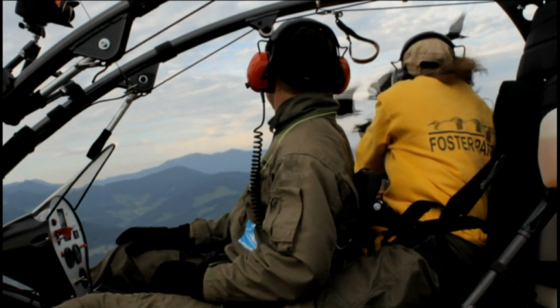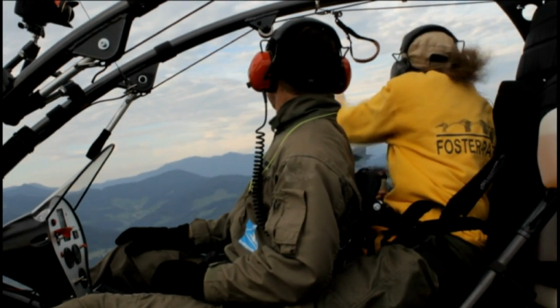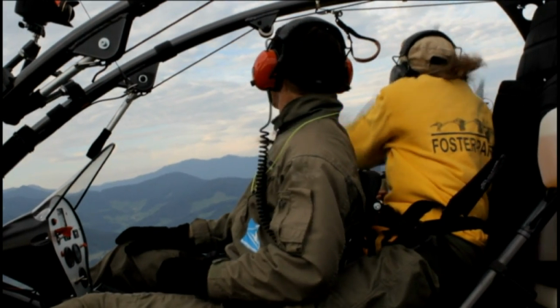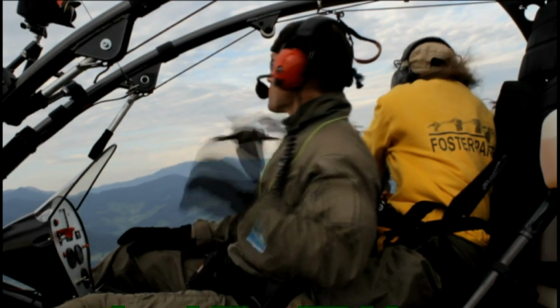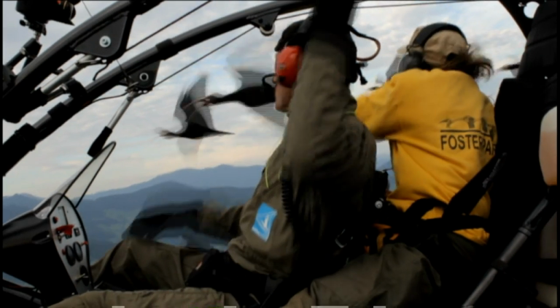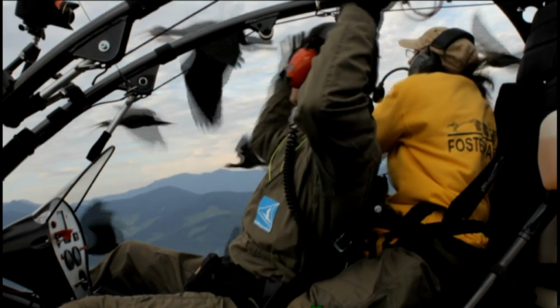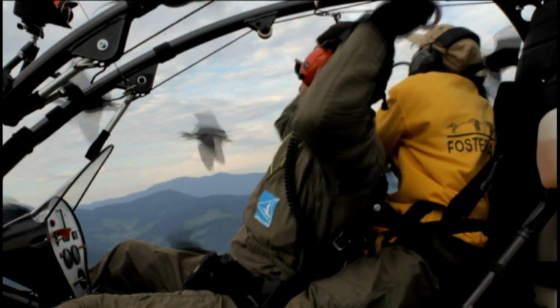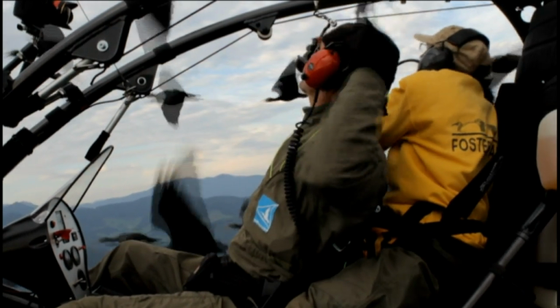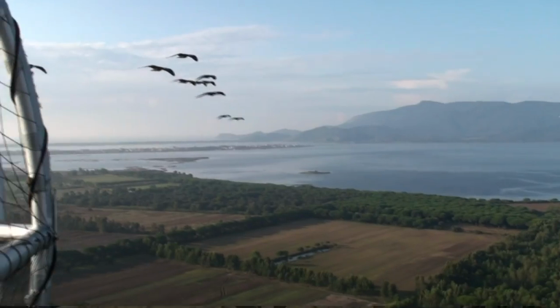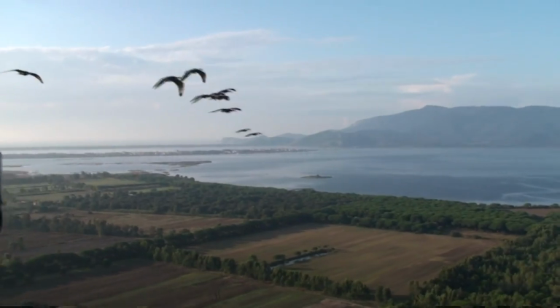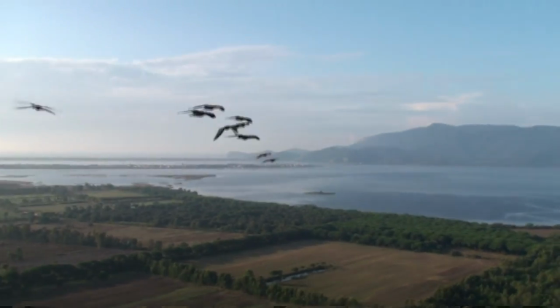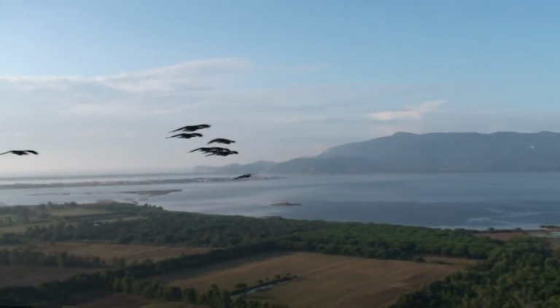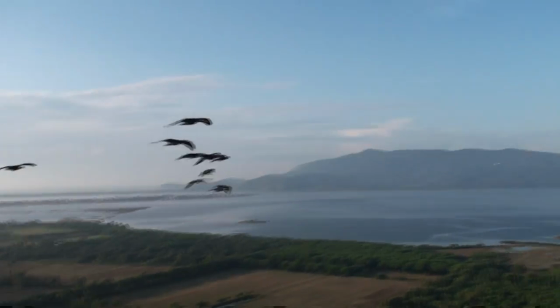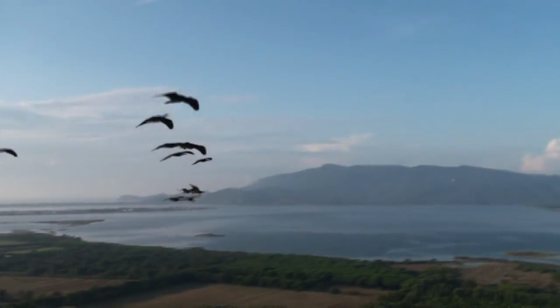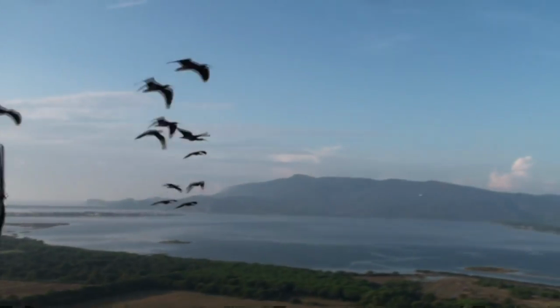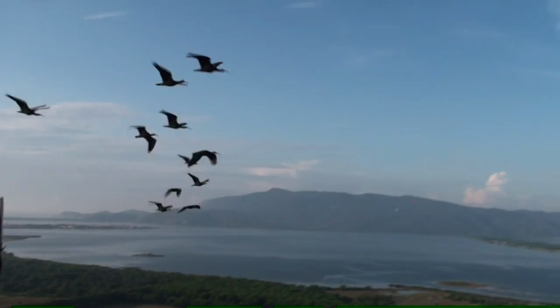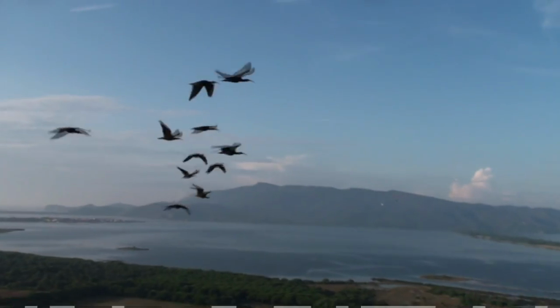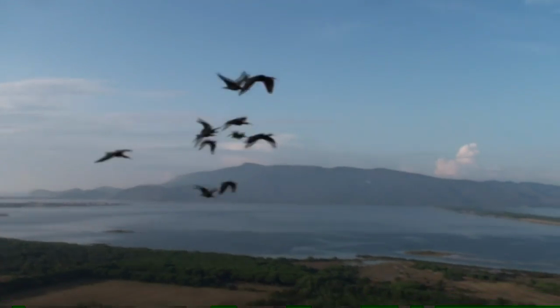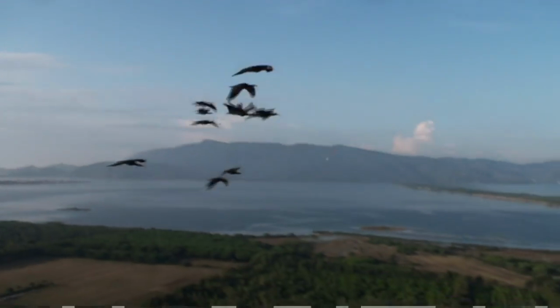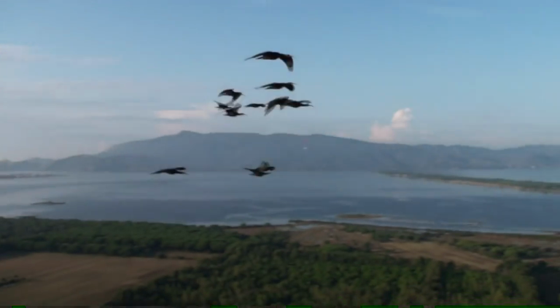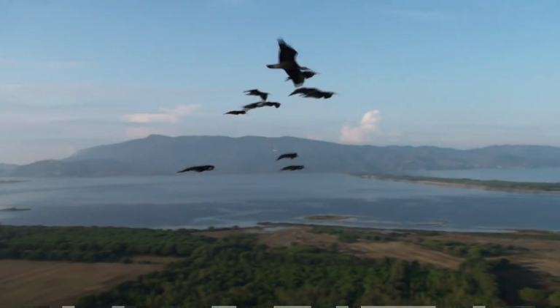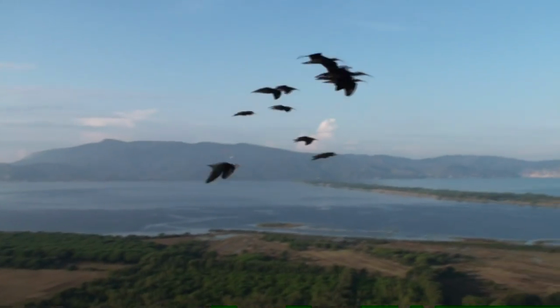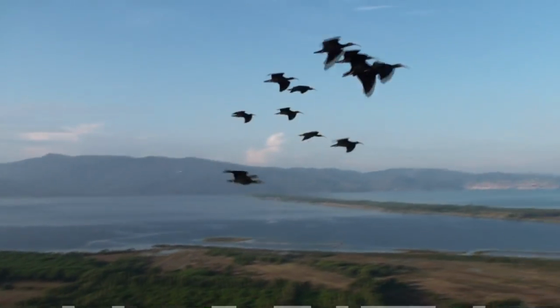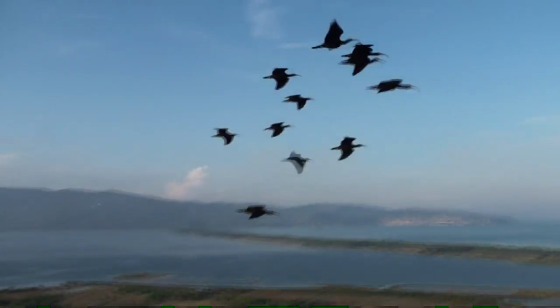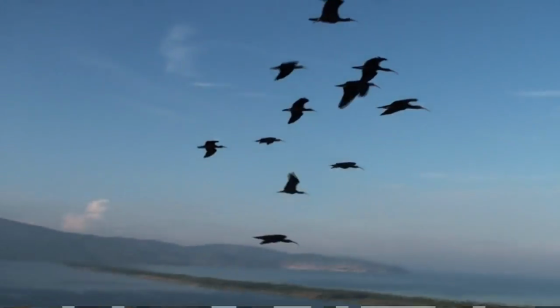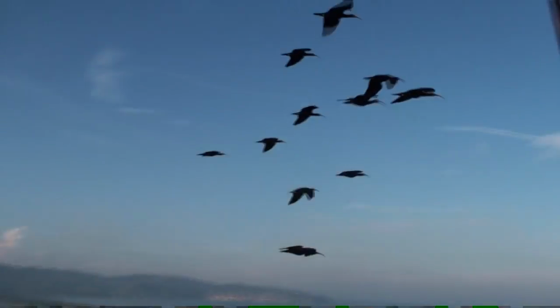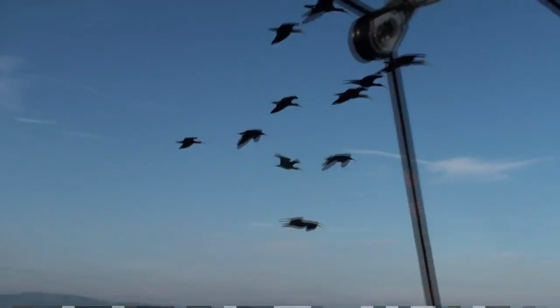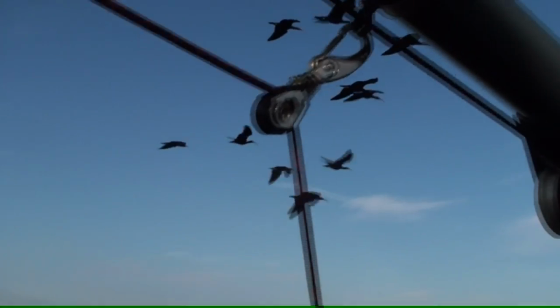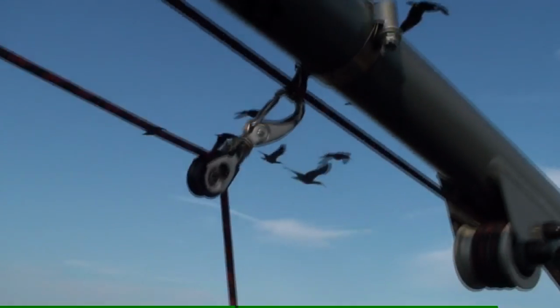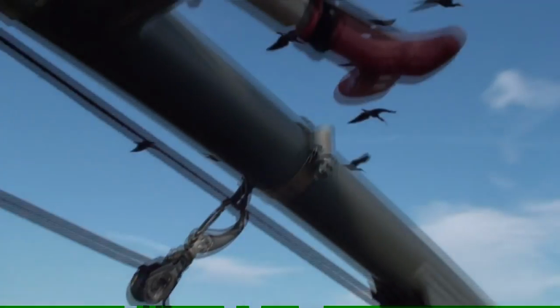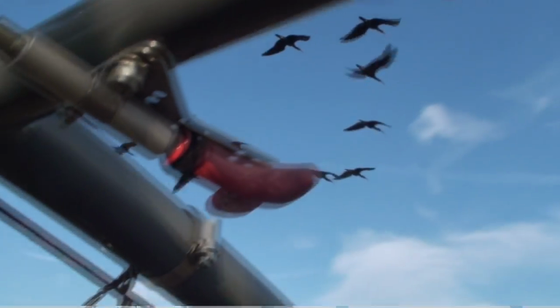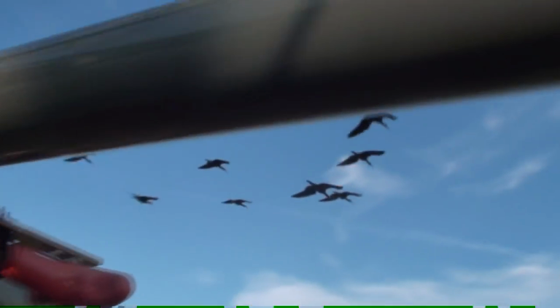By fitting data loggers to the ibises, scientists were able to monitor their speed, heading, and every single beat of their wings. This revealed that the birds positioned themselves perfectly to gain lift from the bird in front.